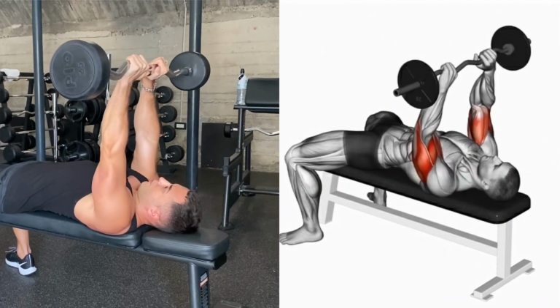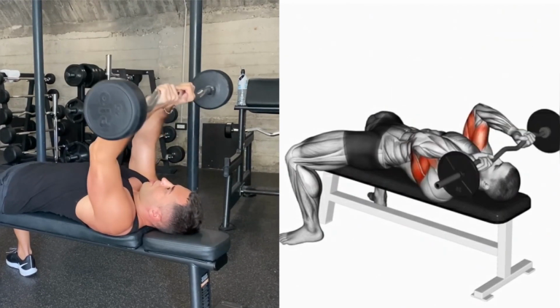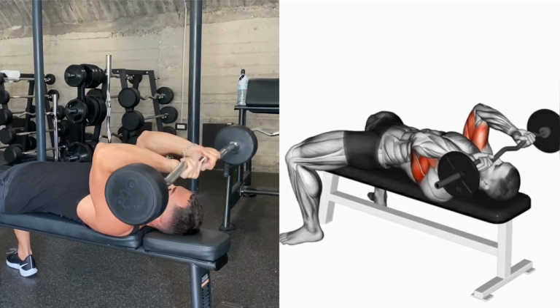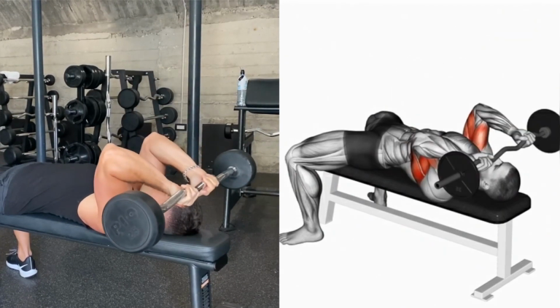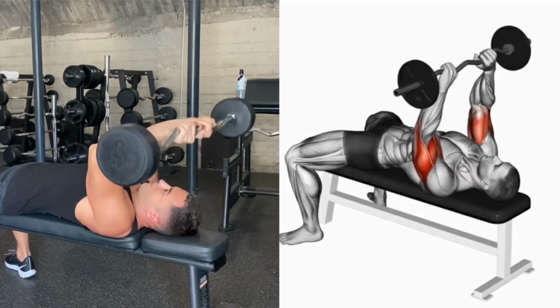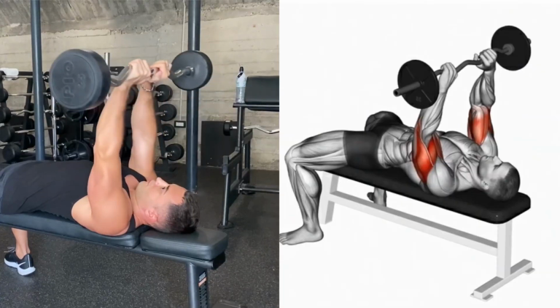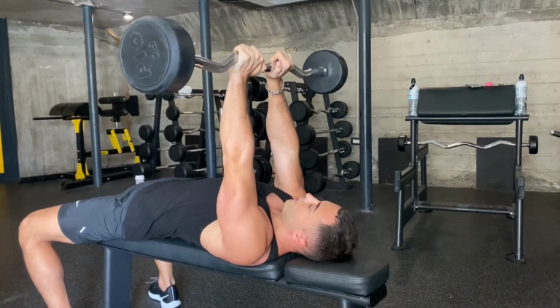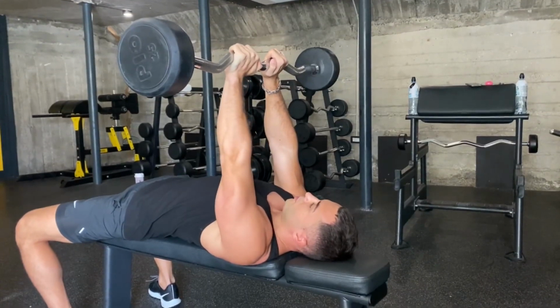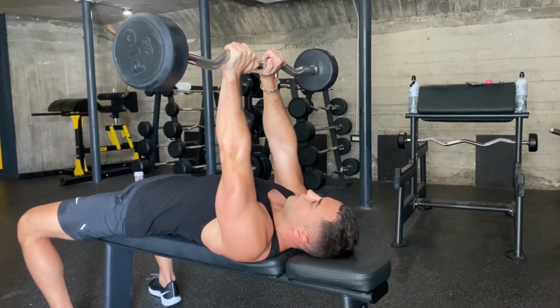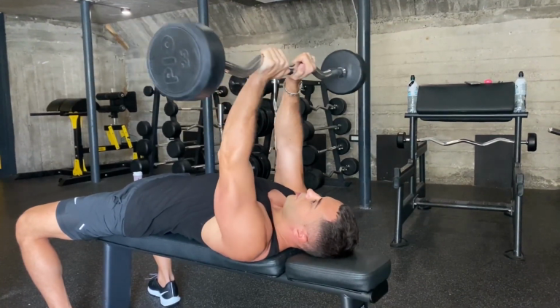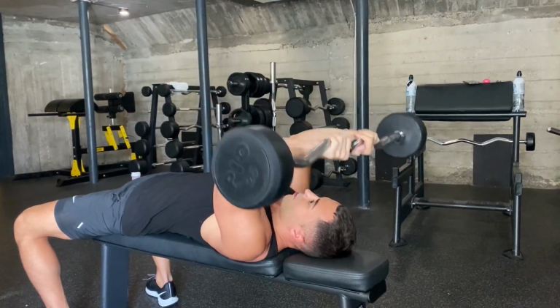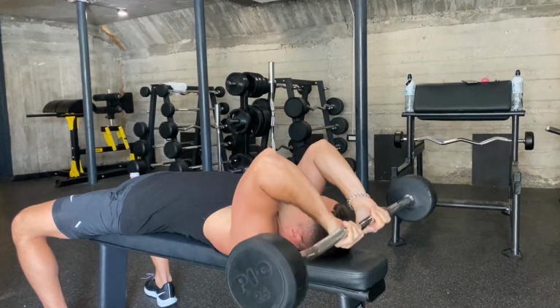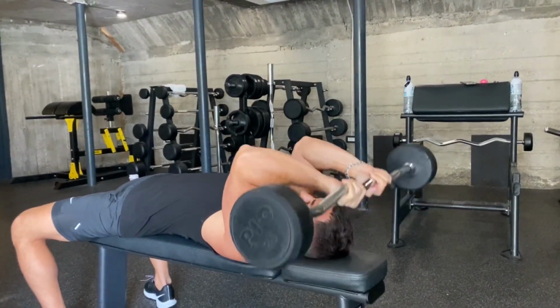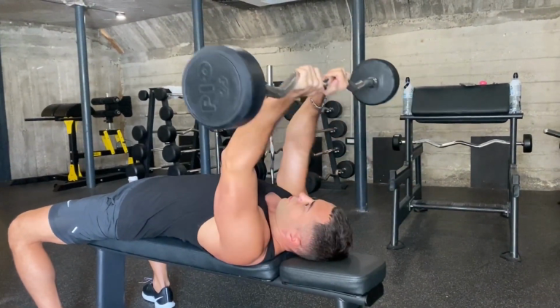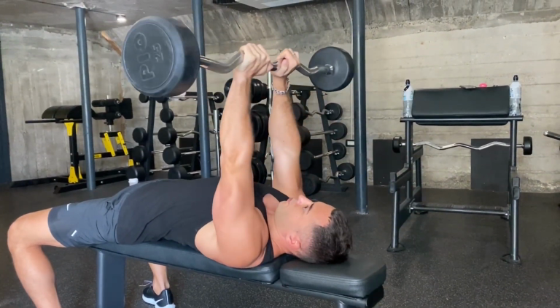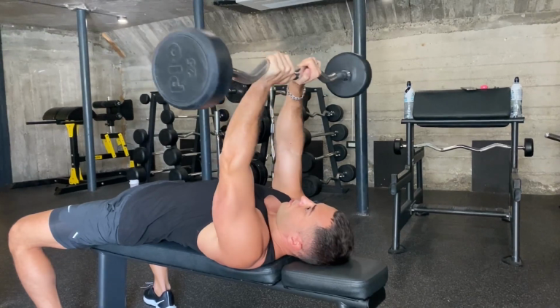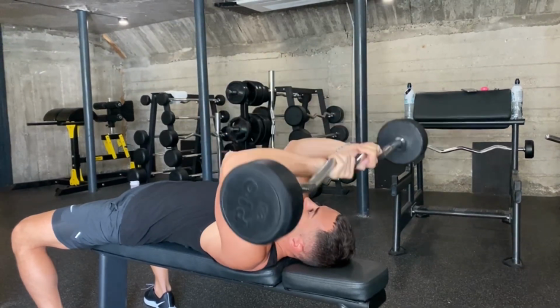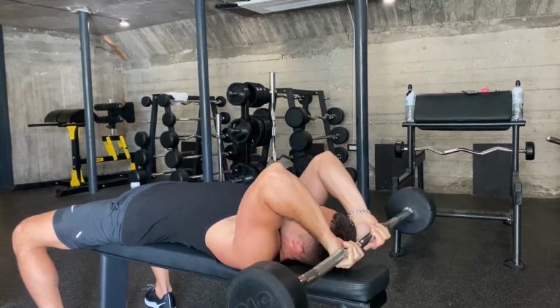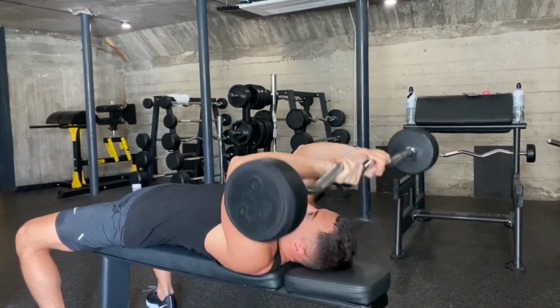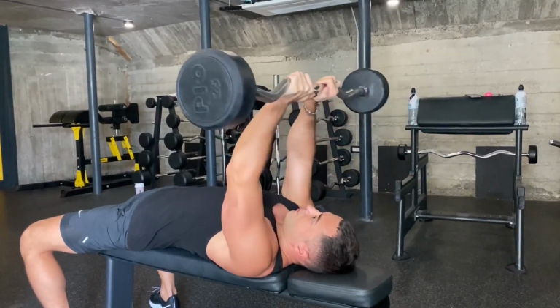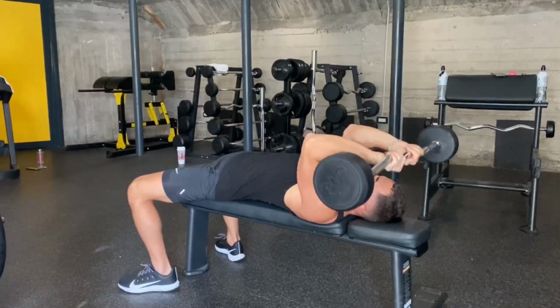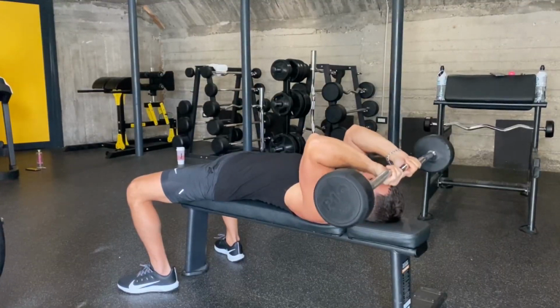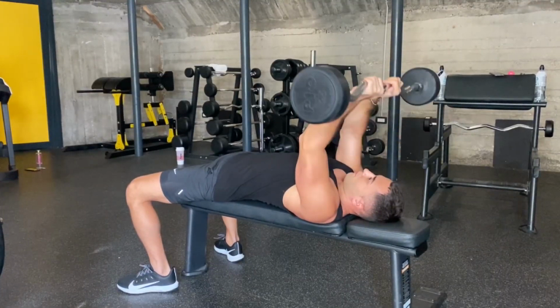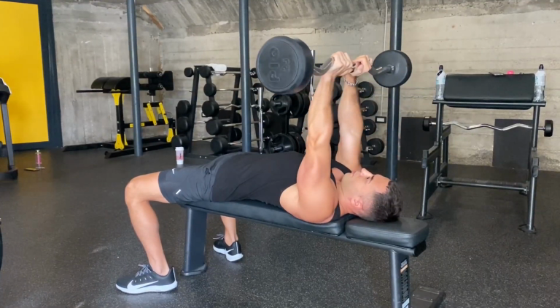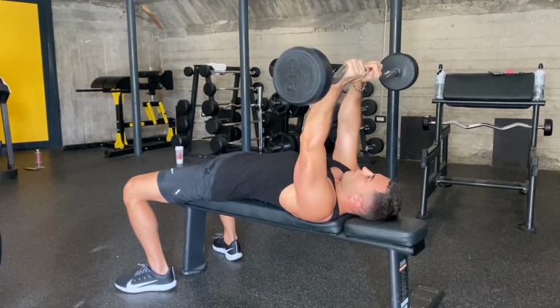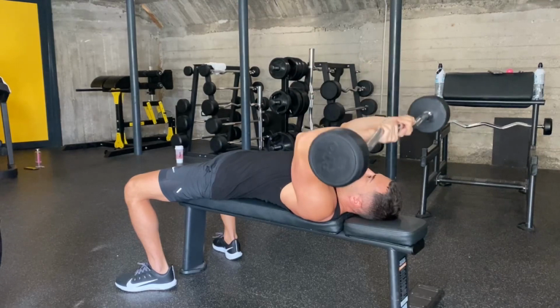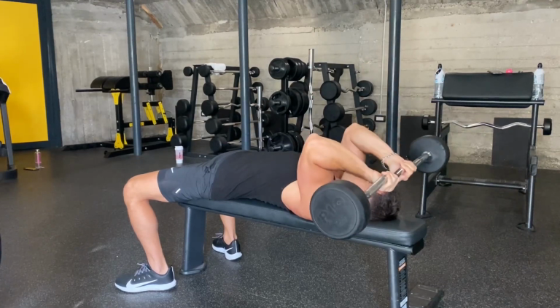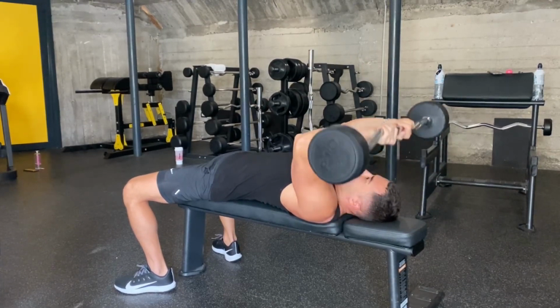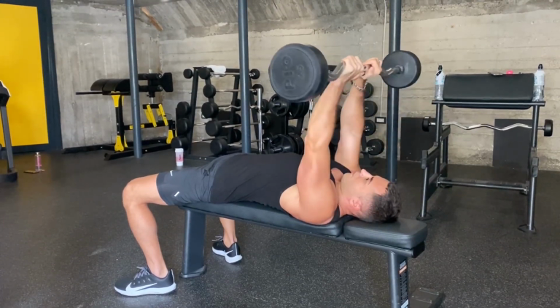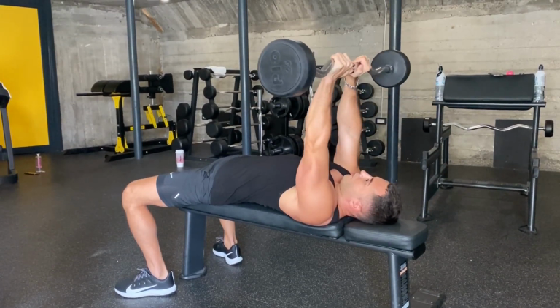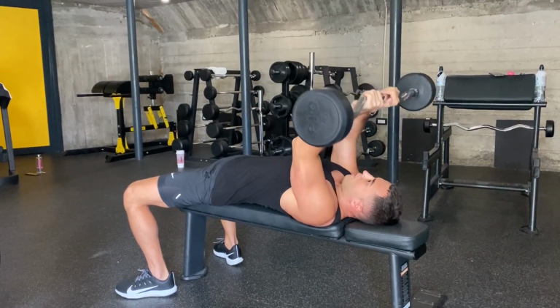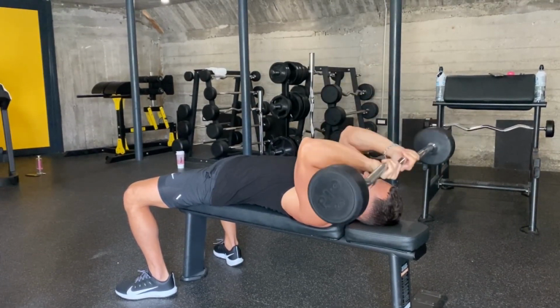There are two variations in performance. The first is lowering the barbell behind the head, and the second is lowering it to your forehead. The difference between them is that in the first option you also include the back in the work.